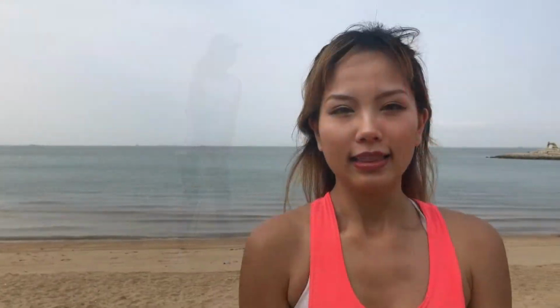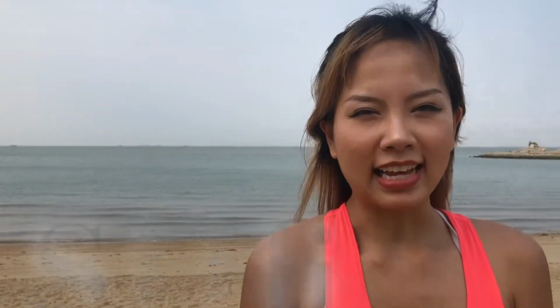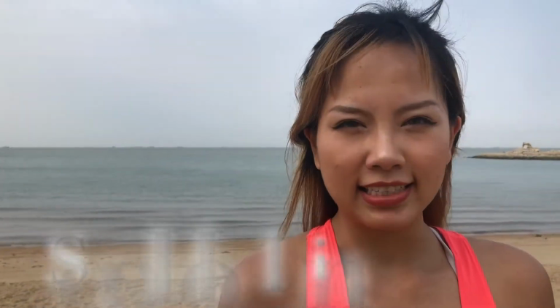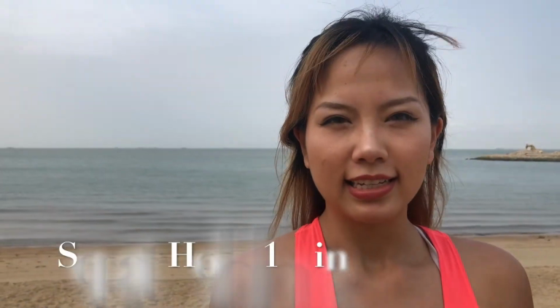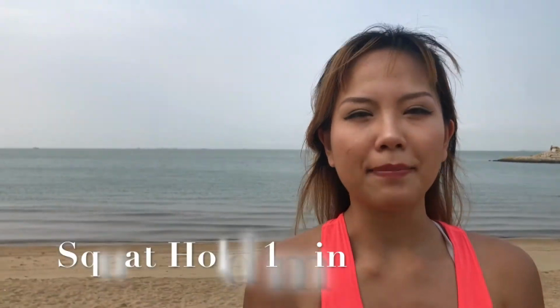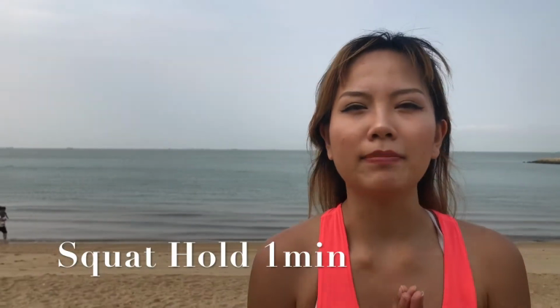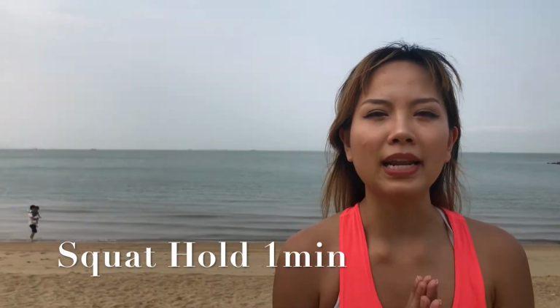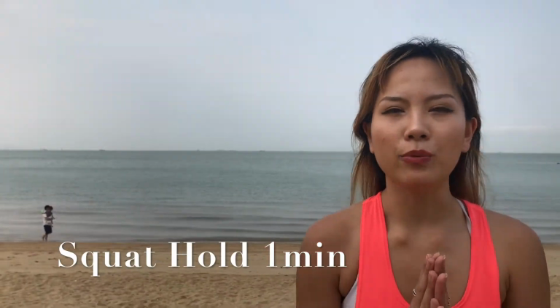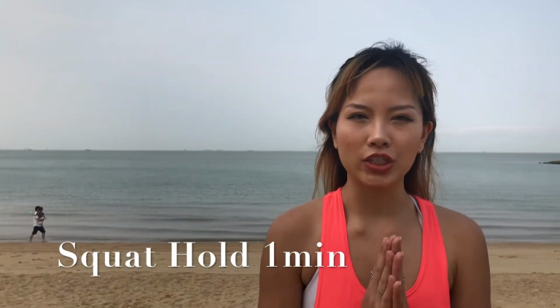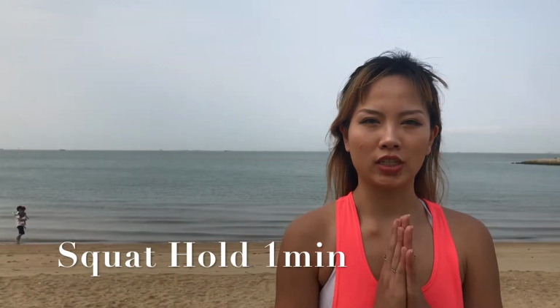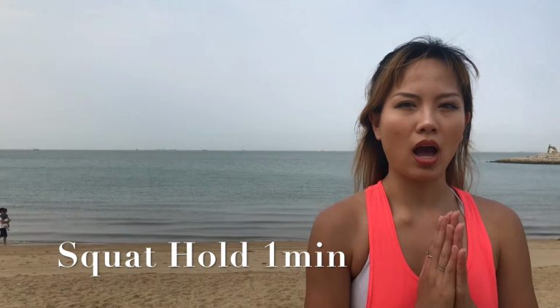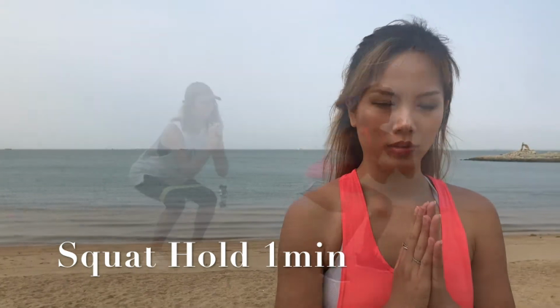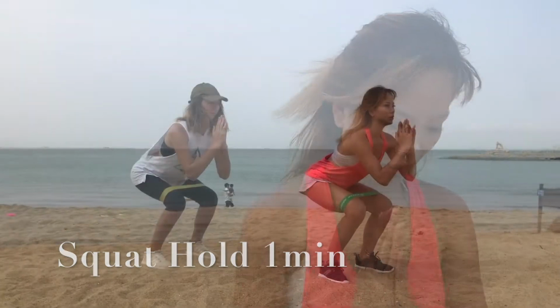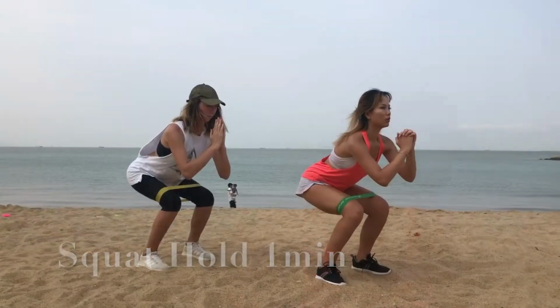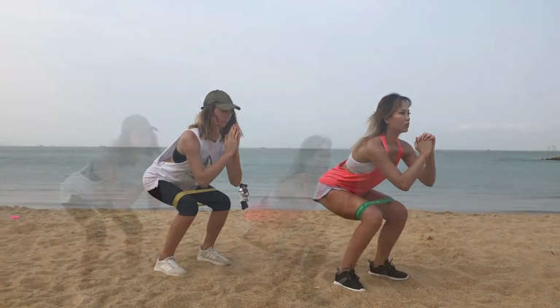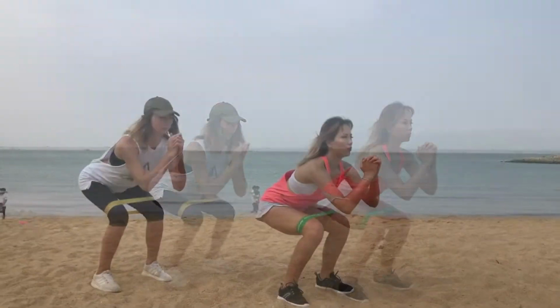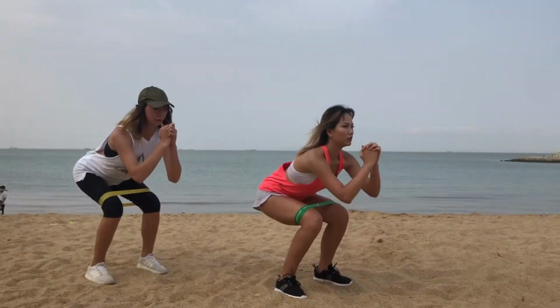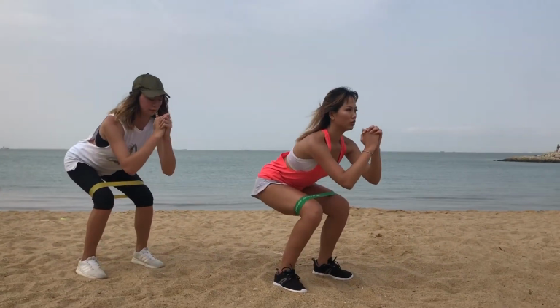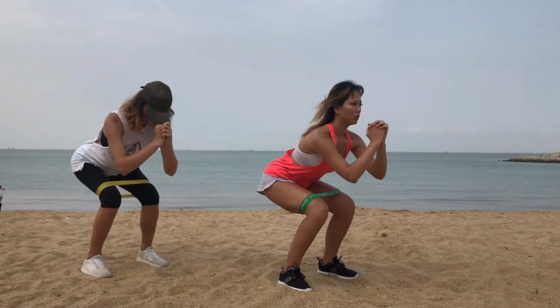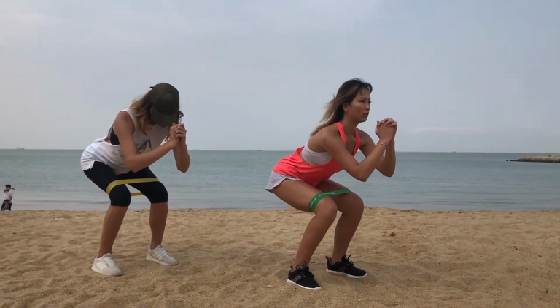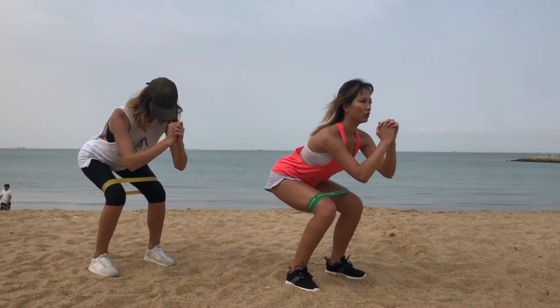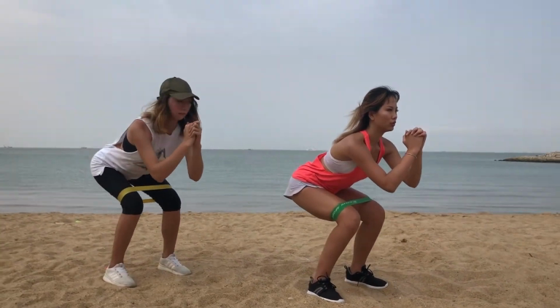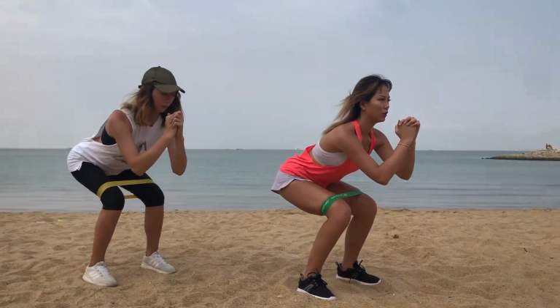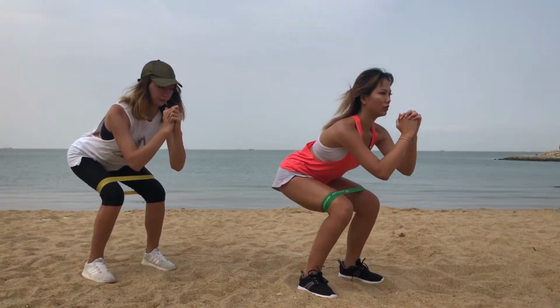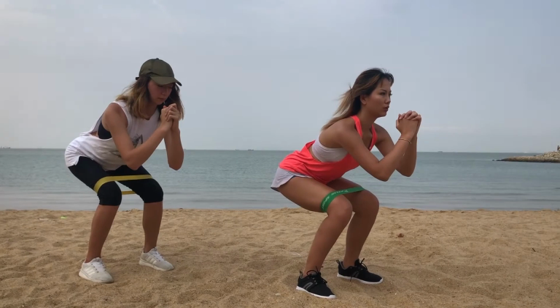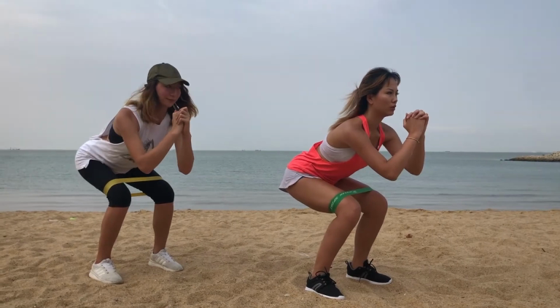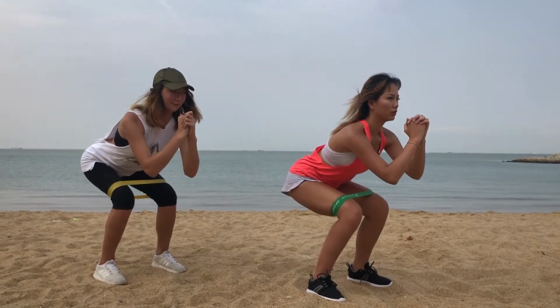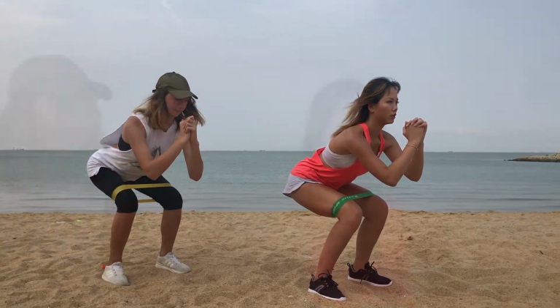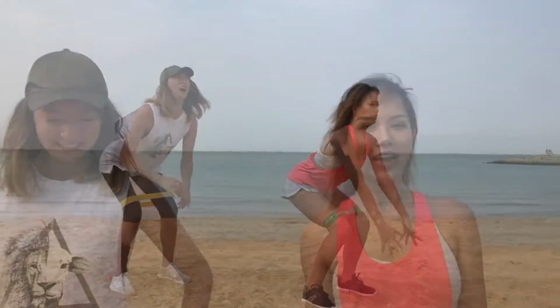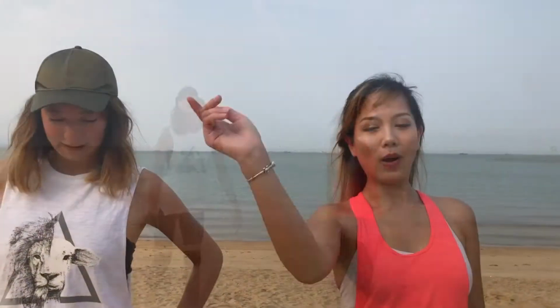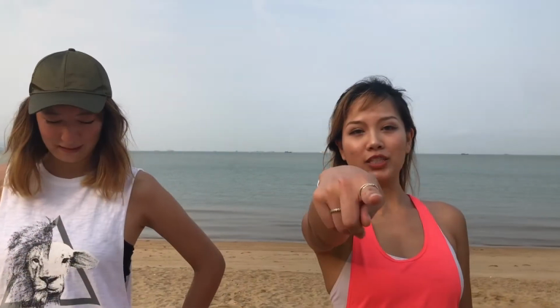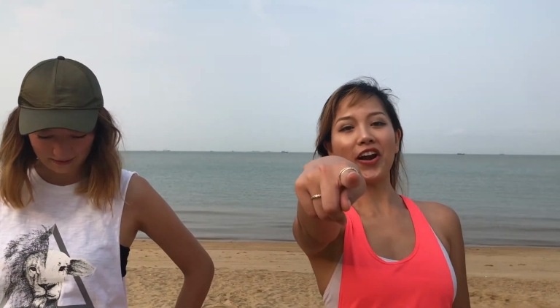Next exercise, keep the mini band on, we're going to do a squat hold. 1 minute. Wow, it's burning!